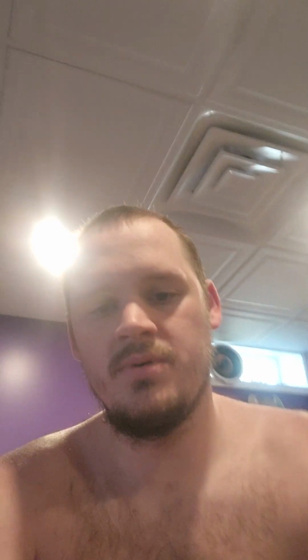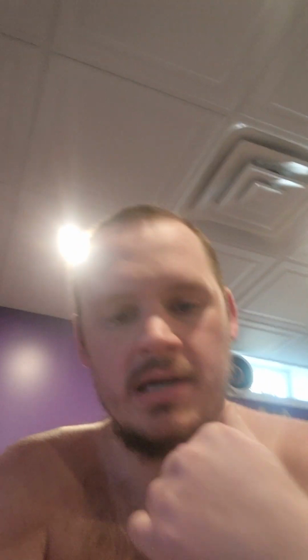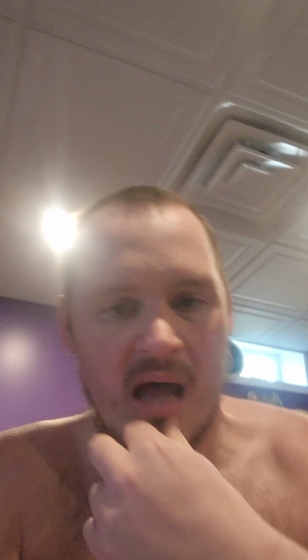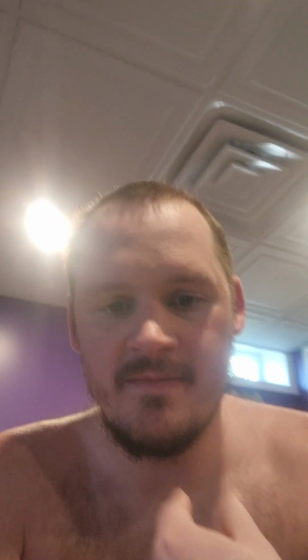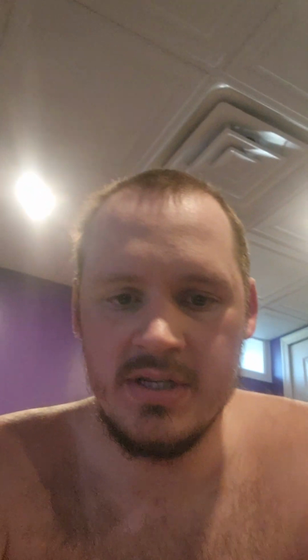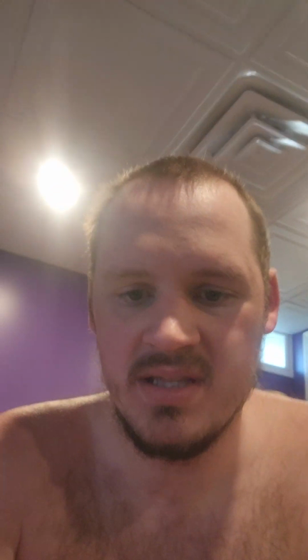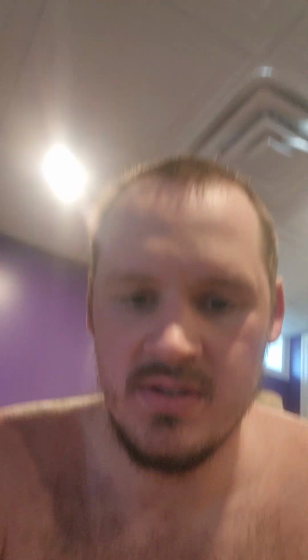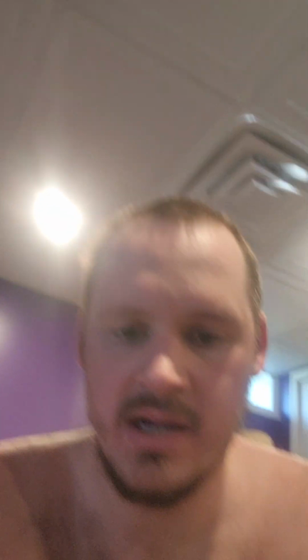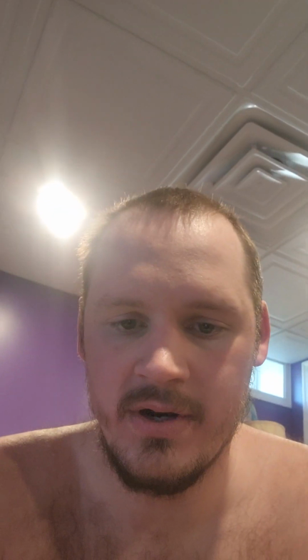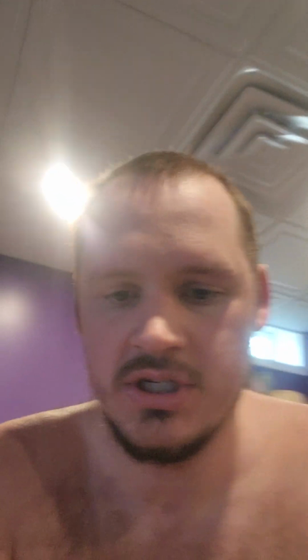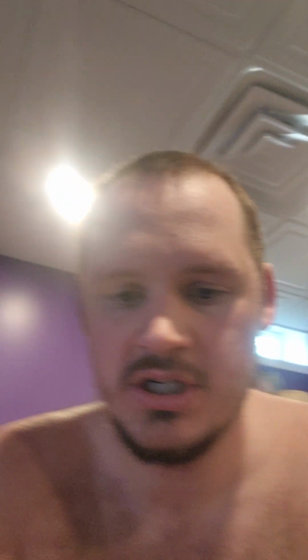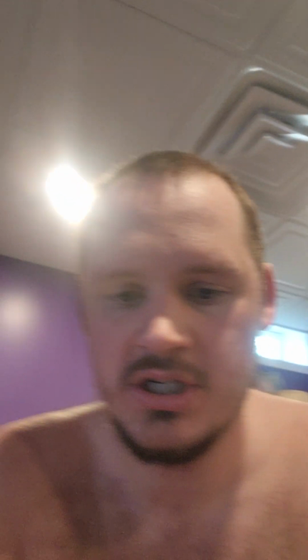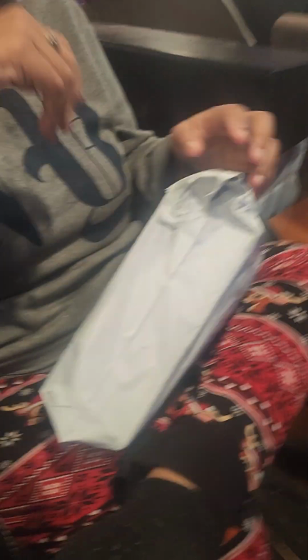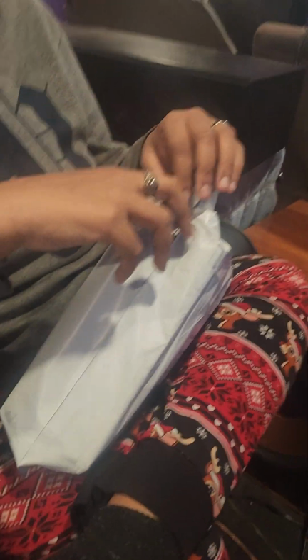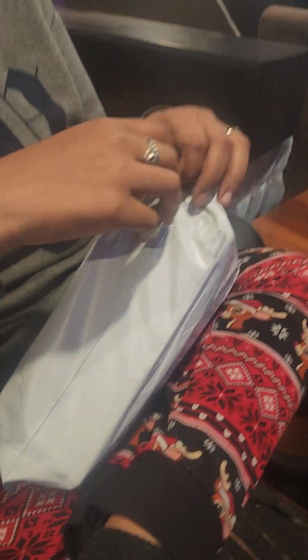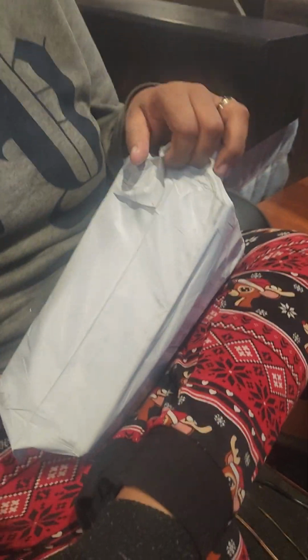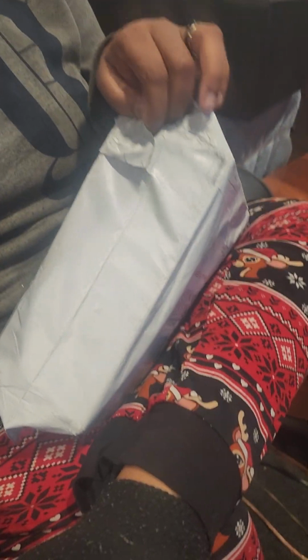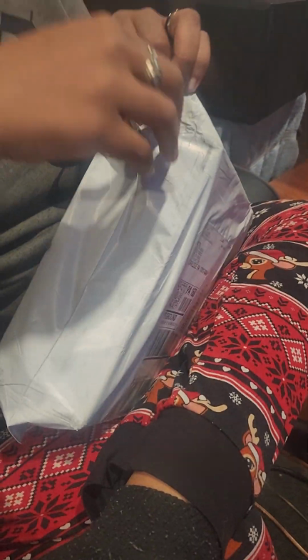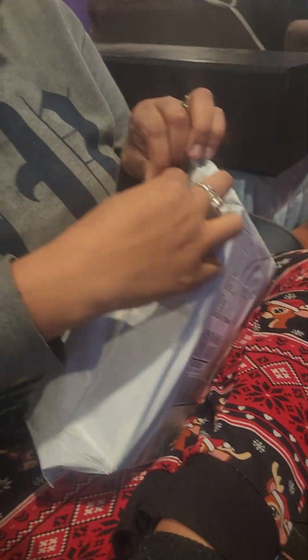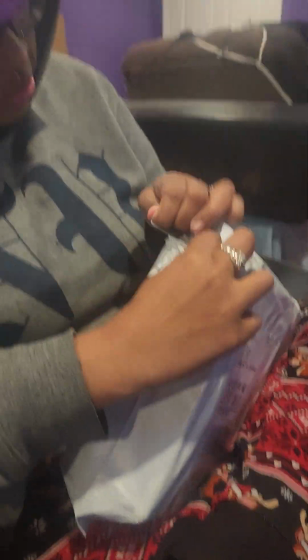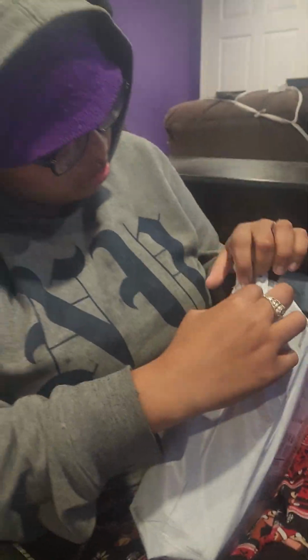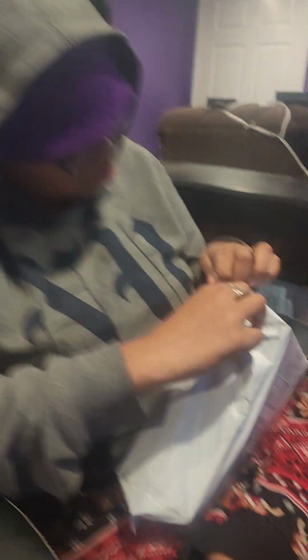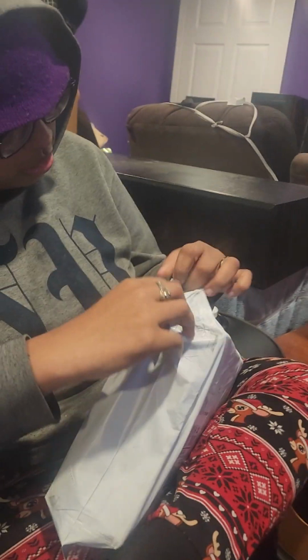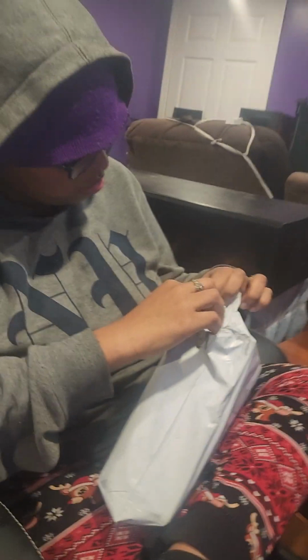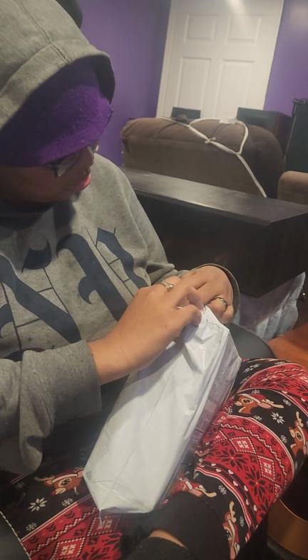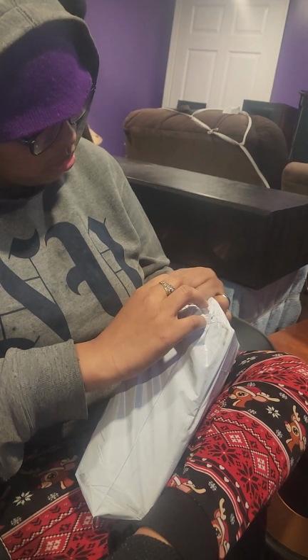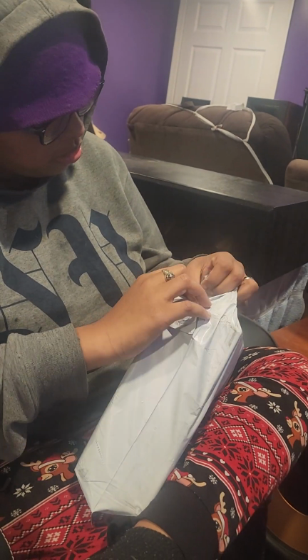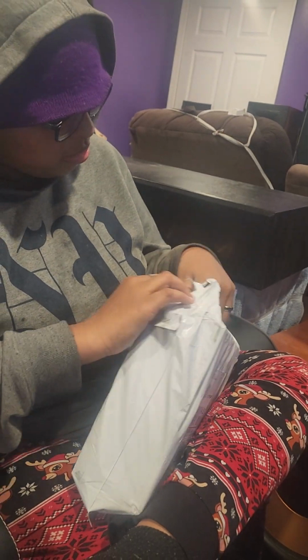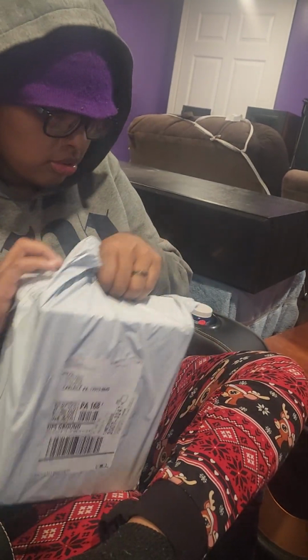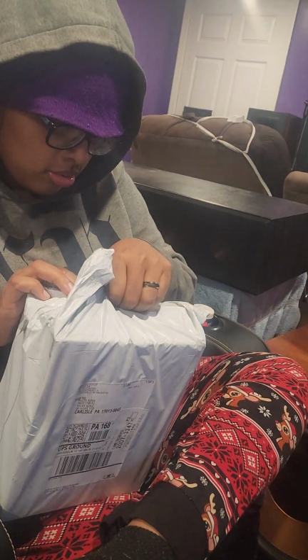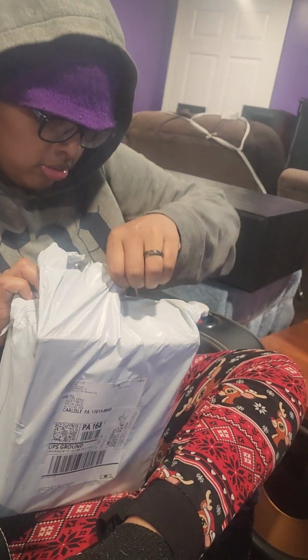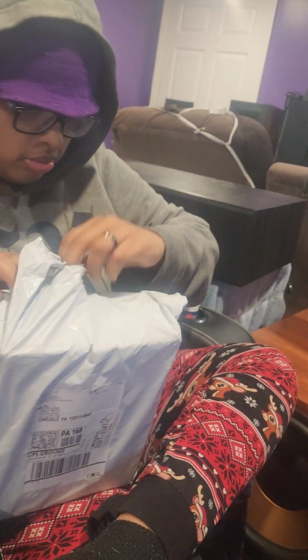We're going to do another unboxing video today, but this one's for my girlfriend because she's about to unbox something special she's been waiting for. So she's gonna open it.